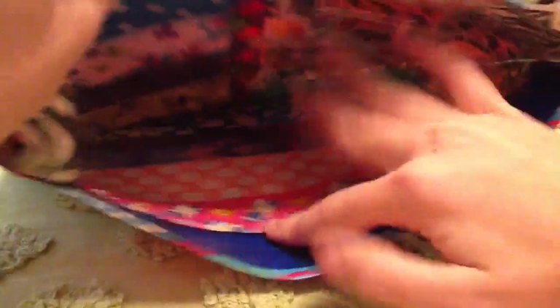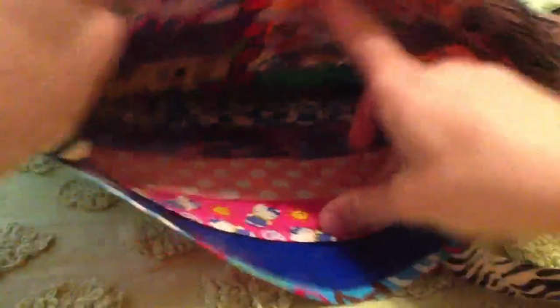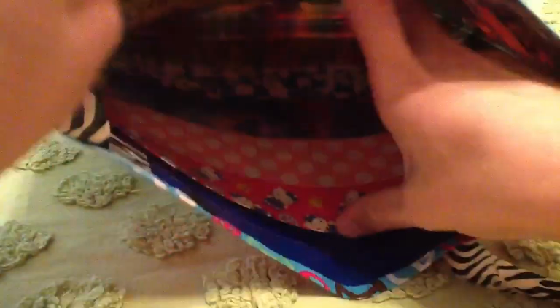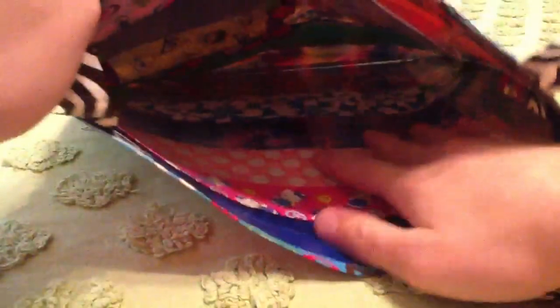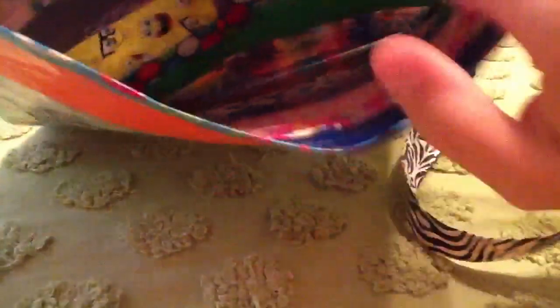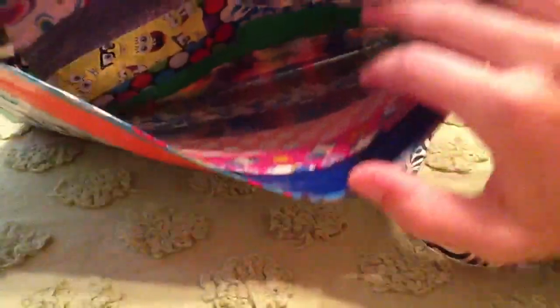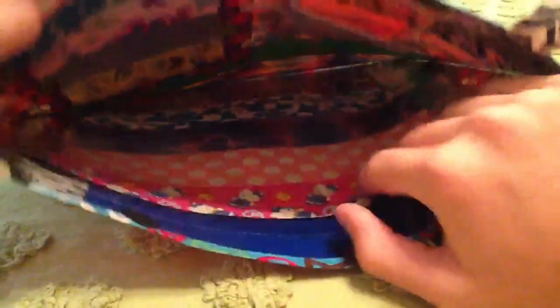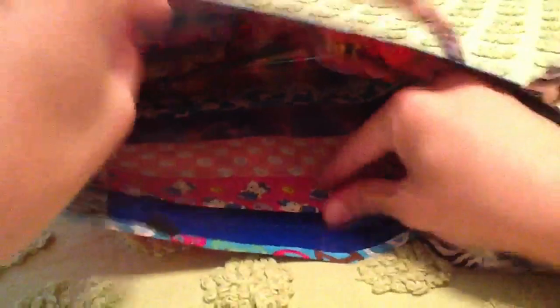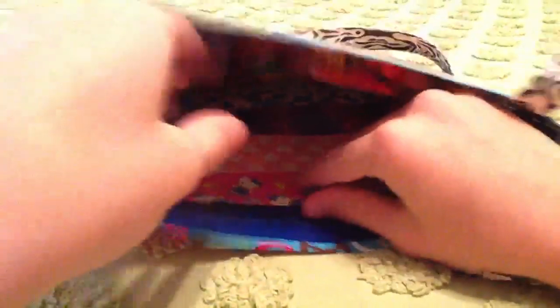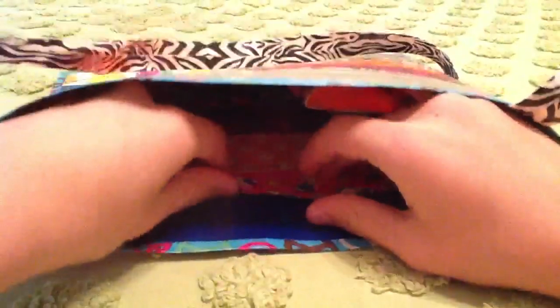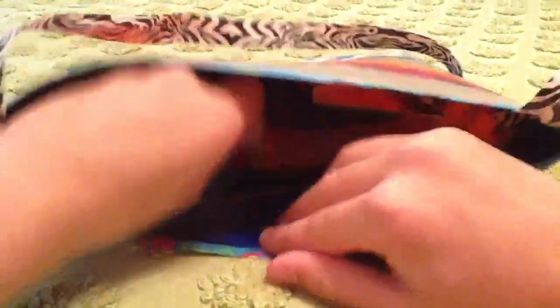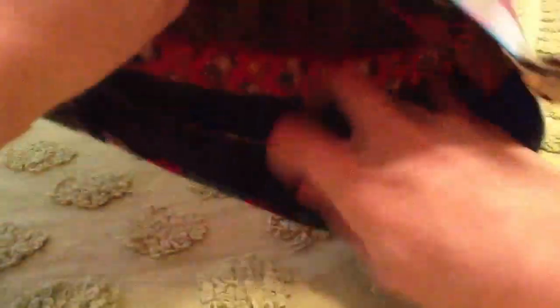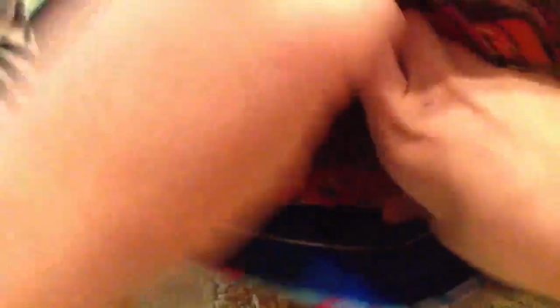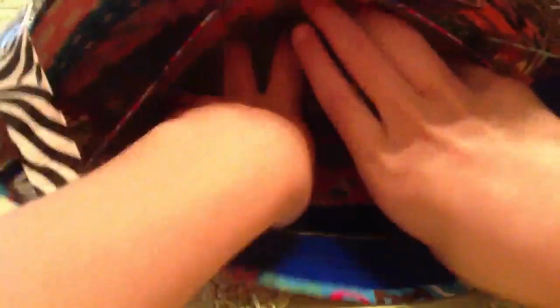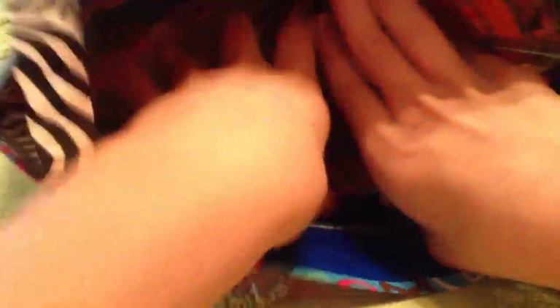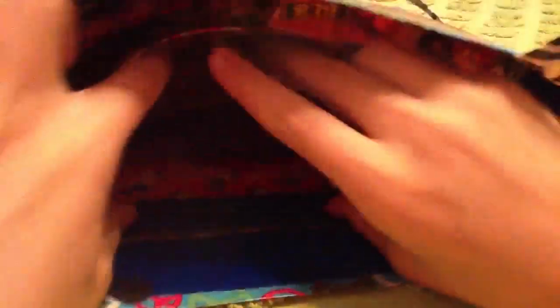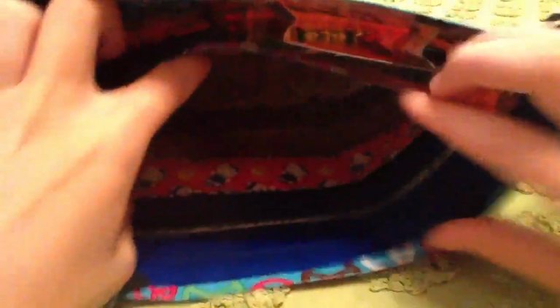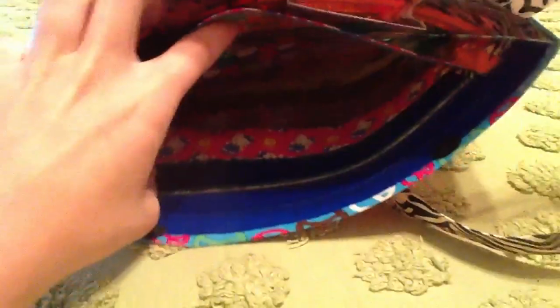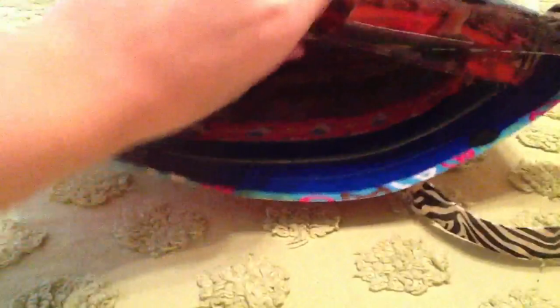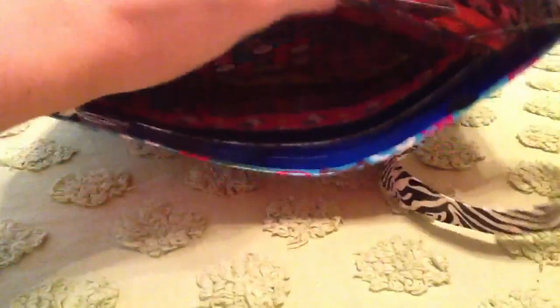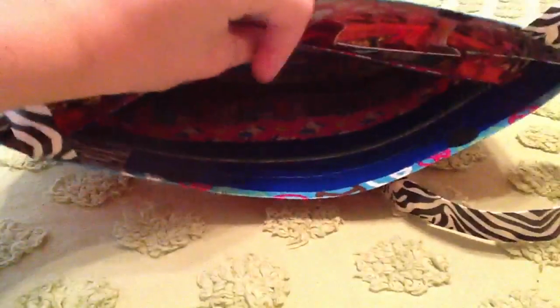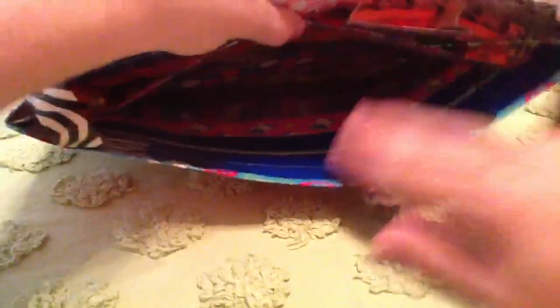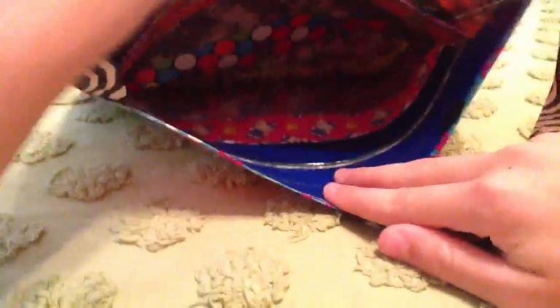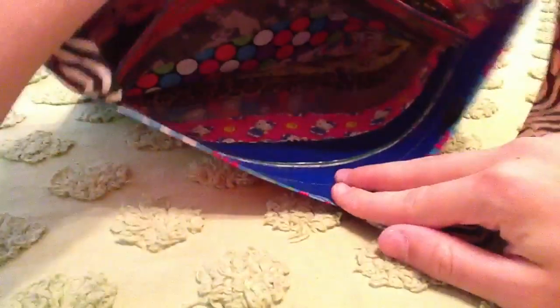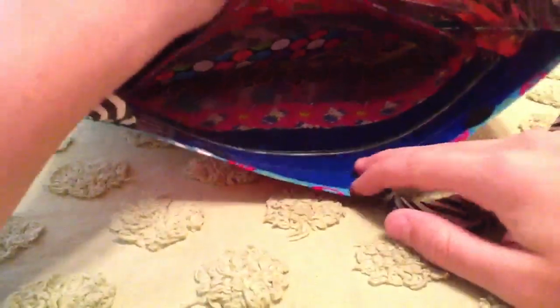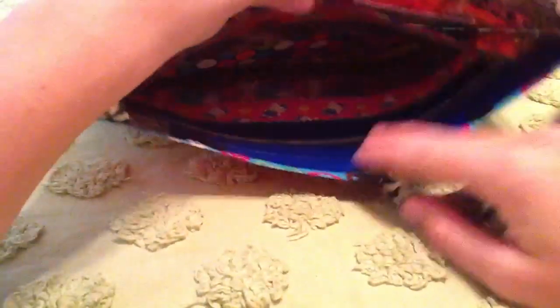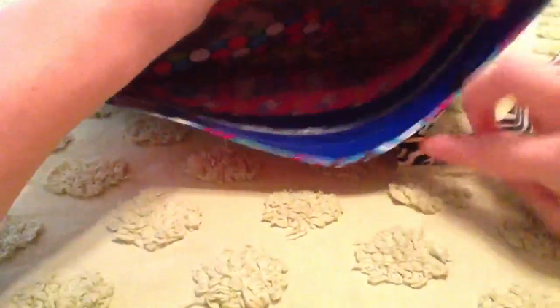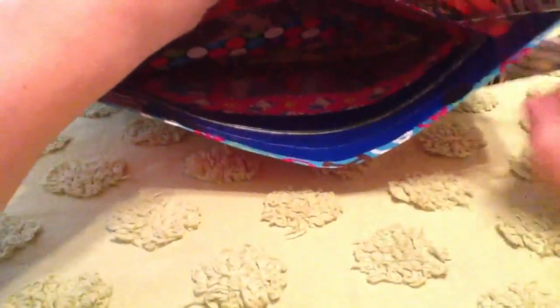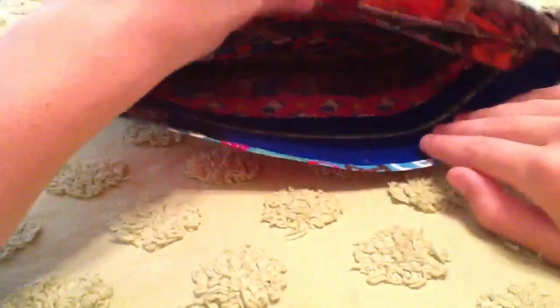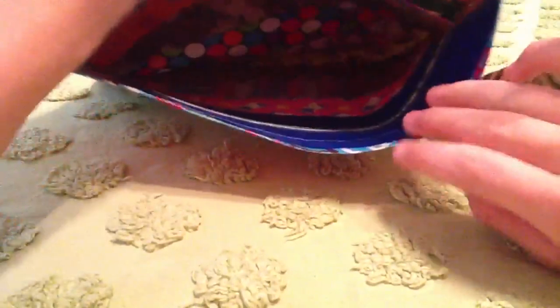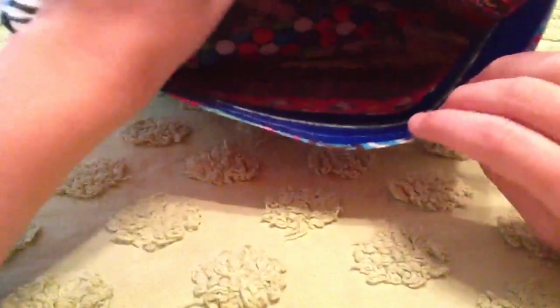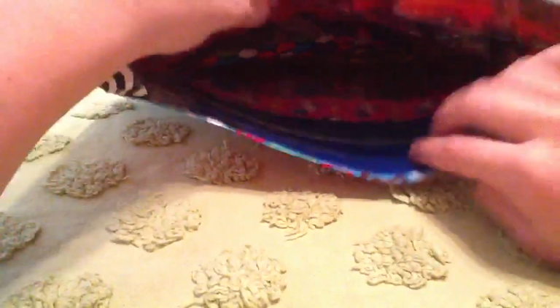And then it's got tons of different patterns inside. And then we have a very, very, very large Ziploc pouch on this side, for like your wallet, or even a book or something.